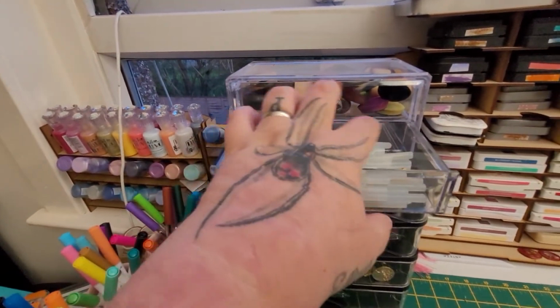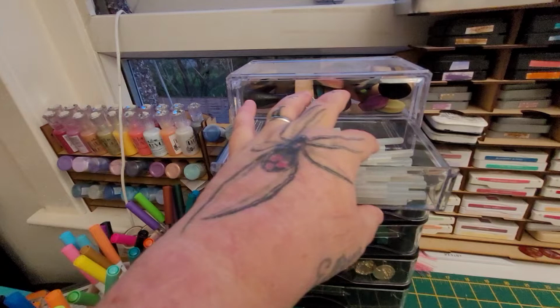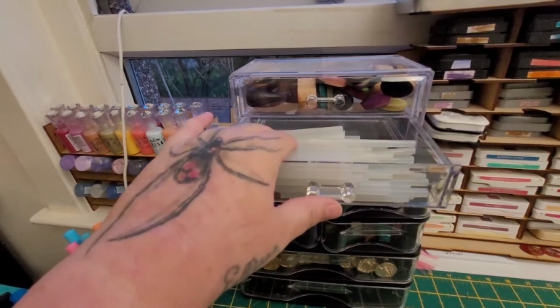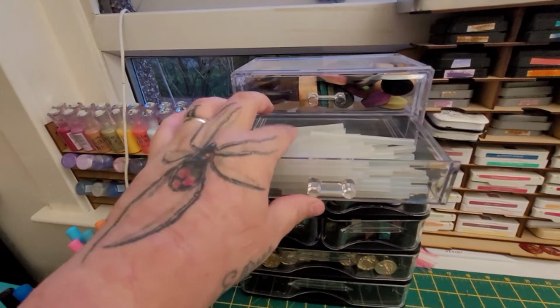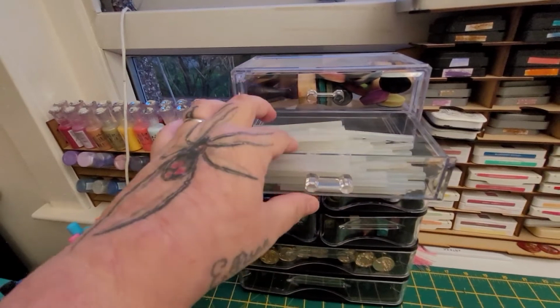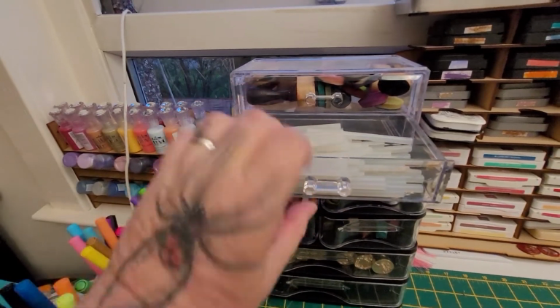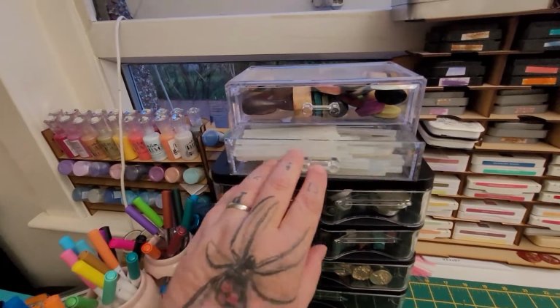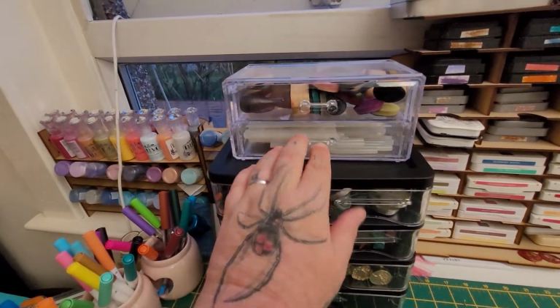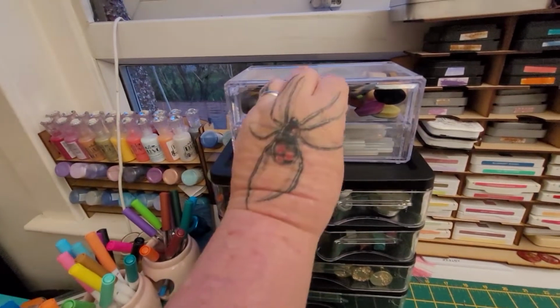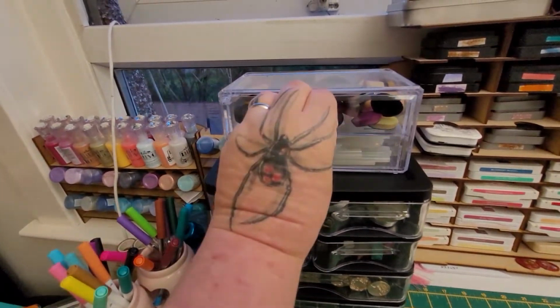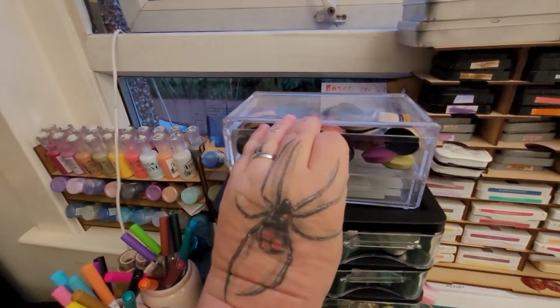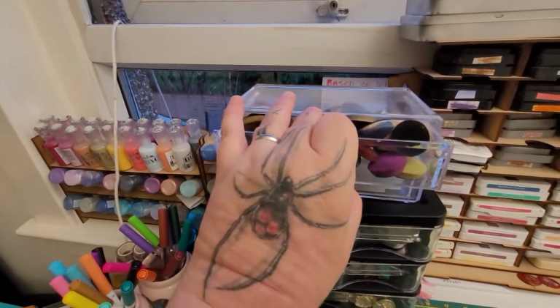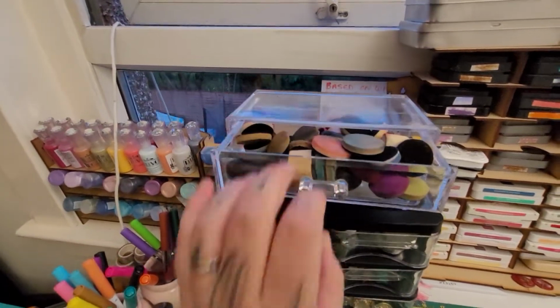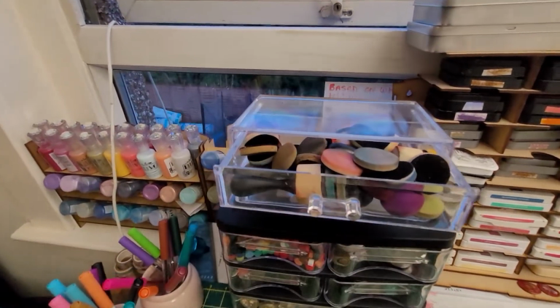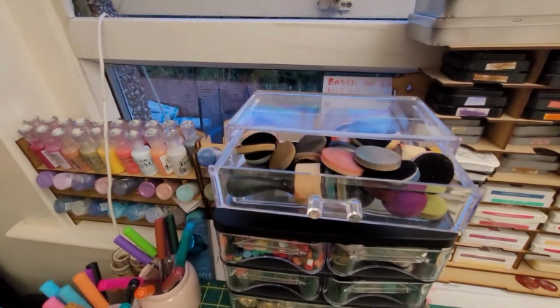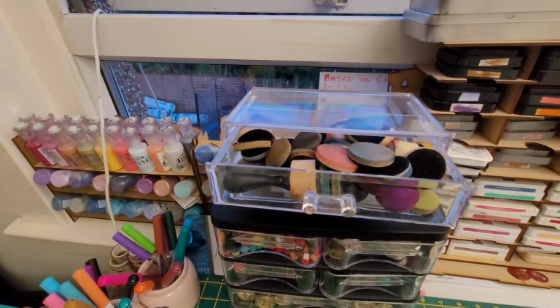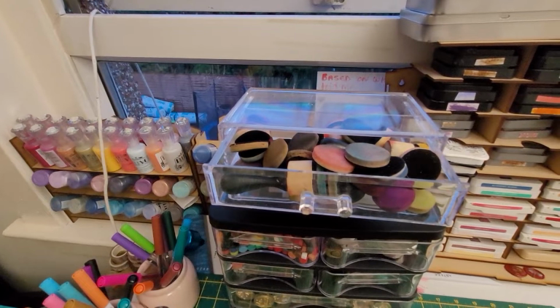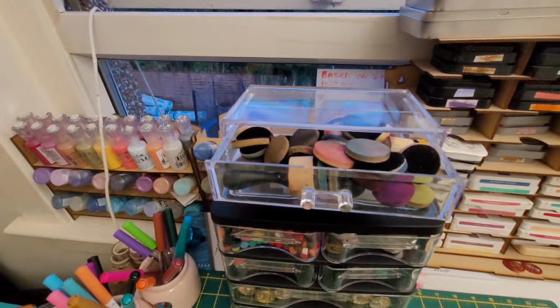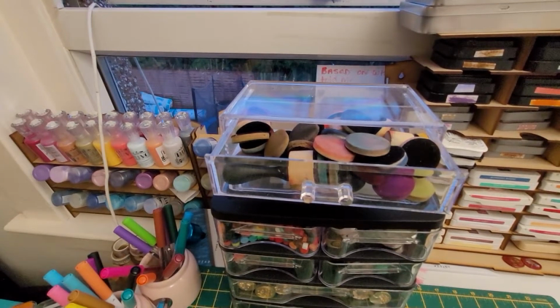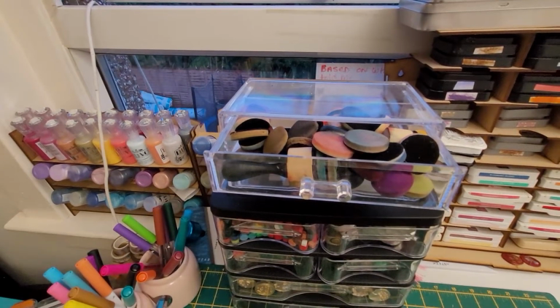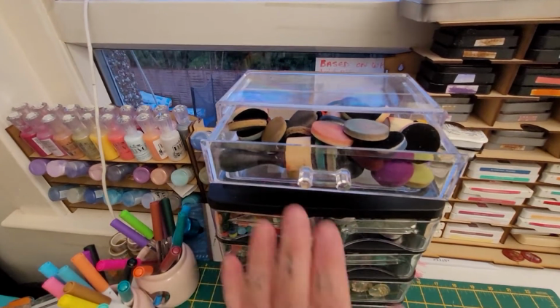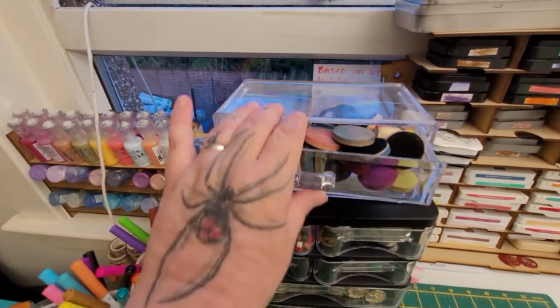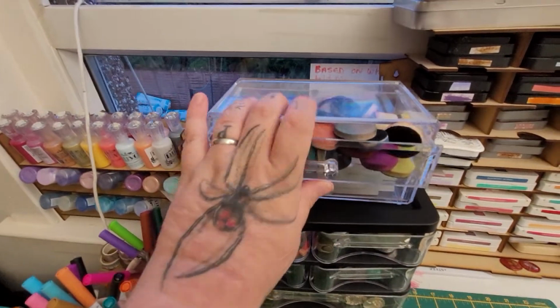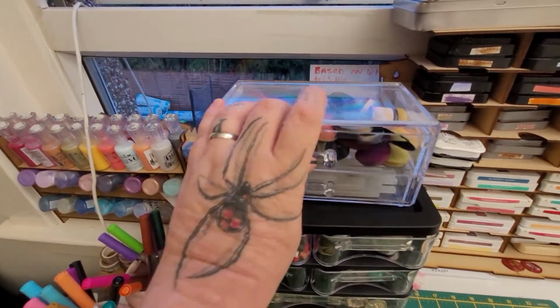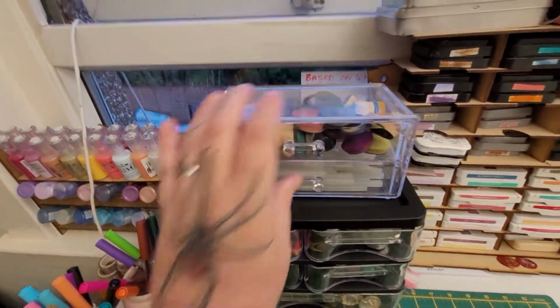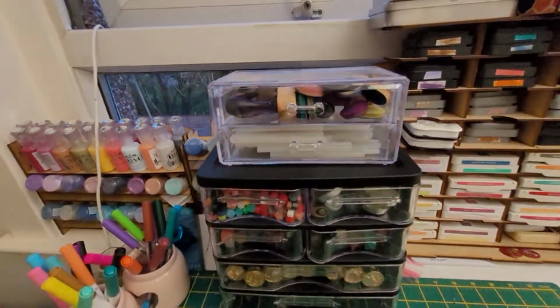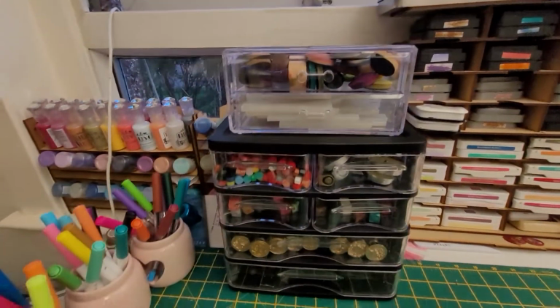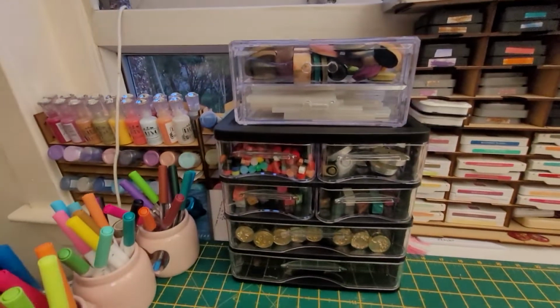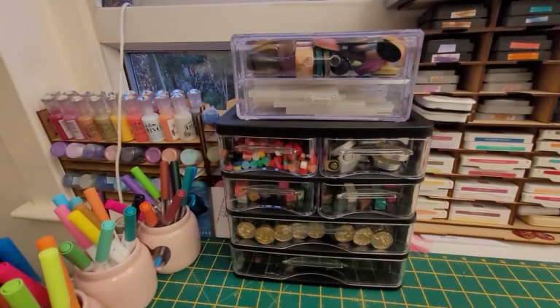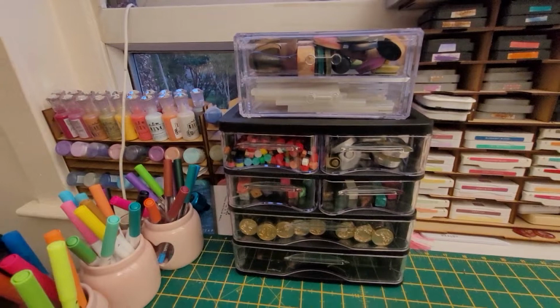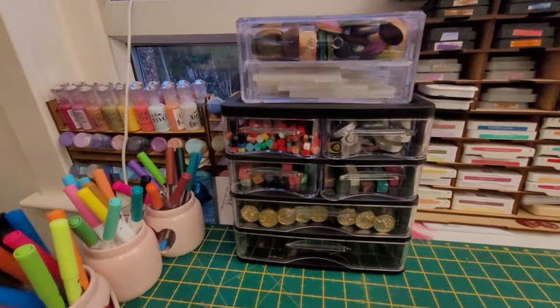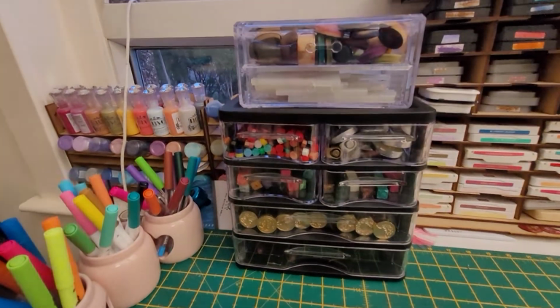That's my Crate and Craft badge, glue sticks, and then in the top one I've put in my pink dobbers. So I just wanted to really show you quickly what I put in them.